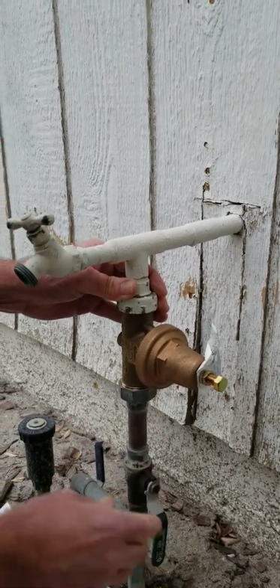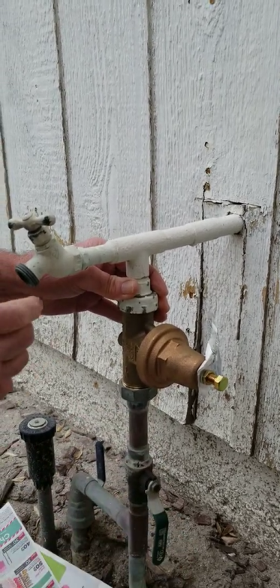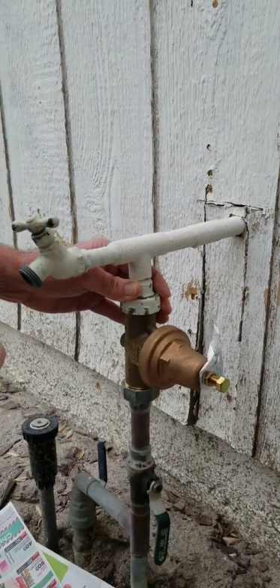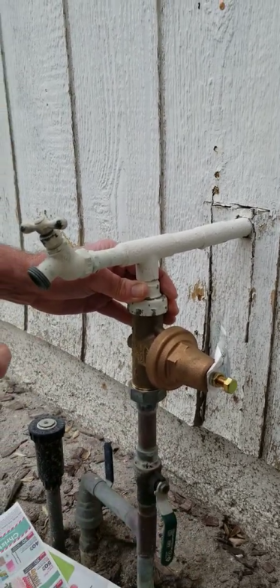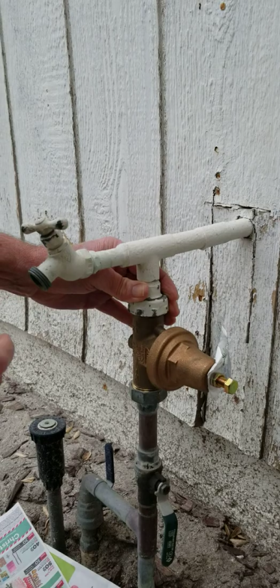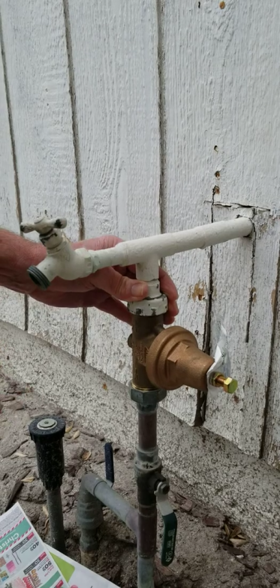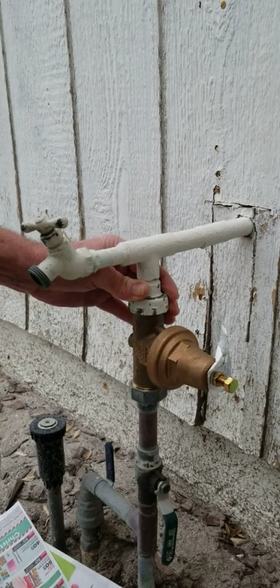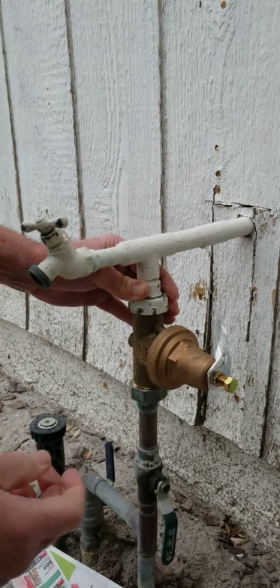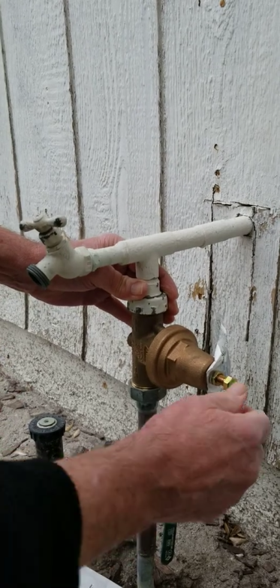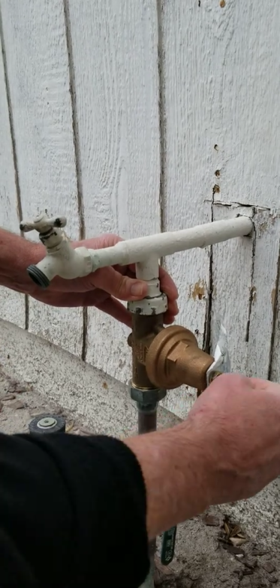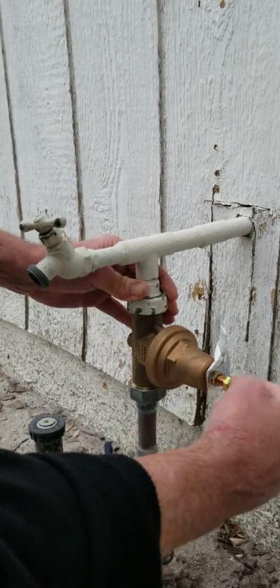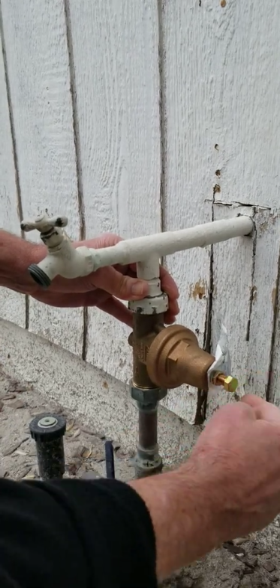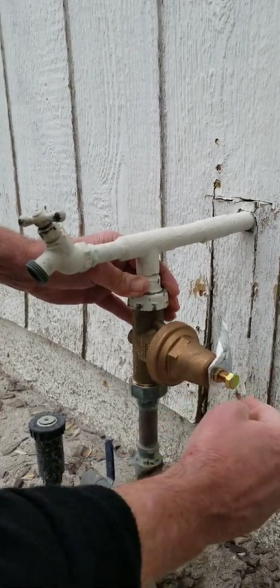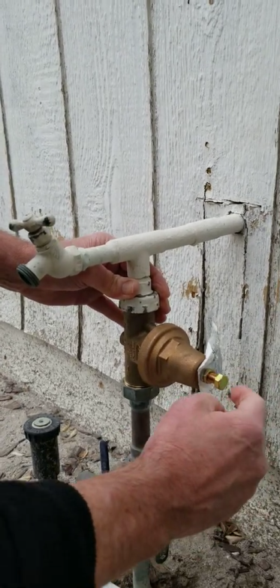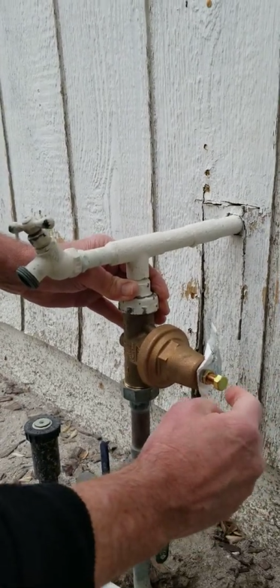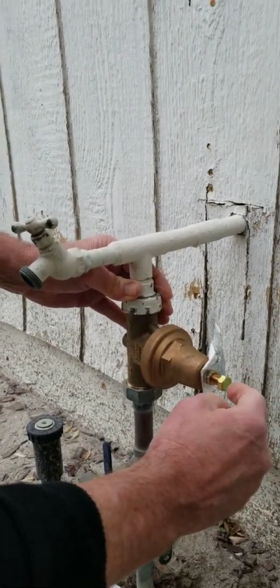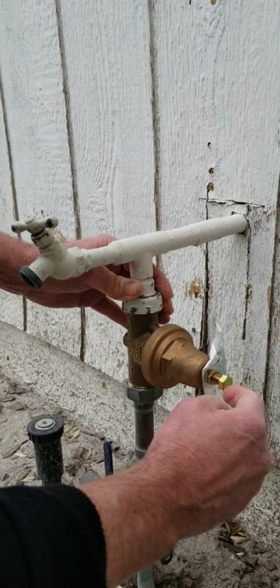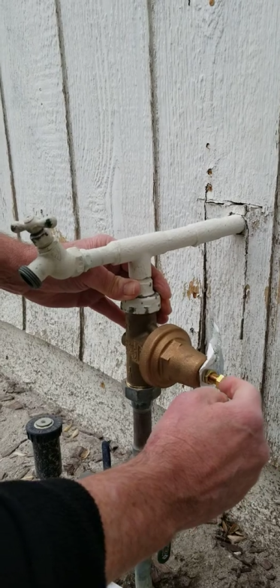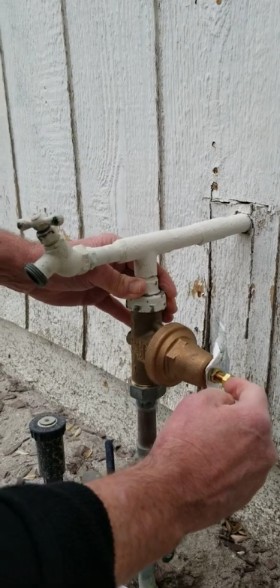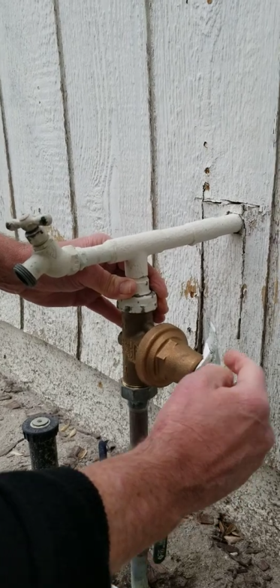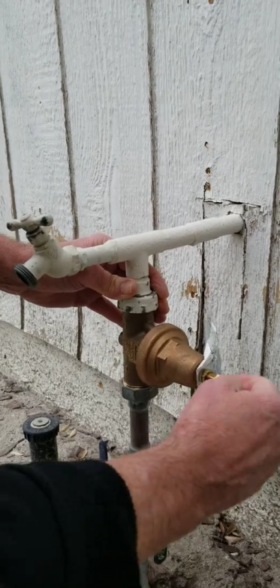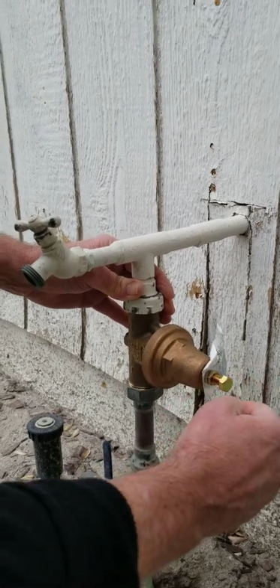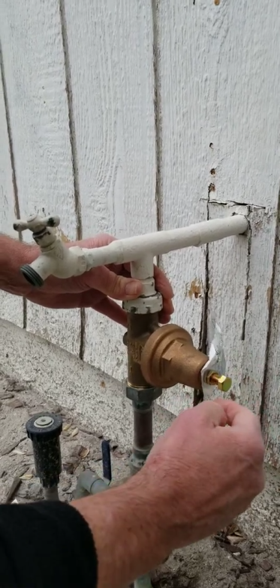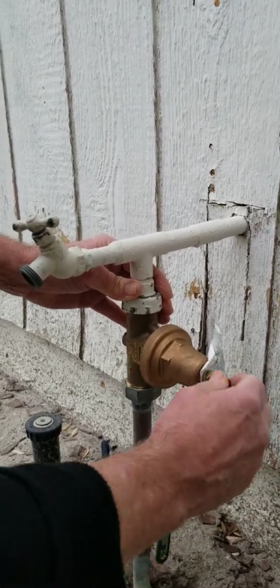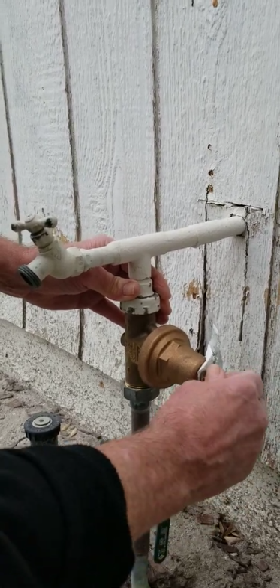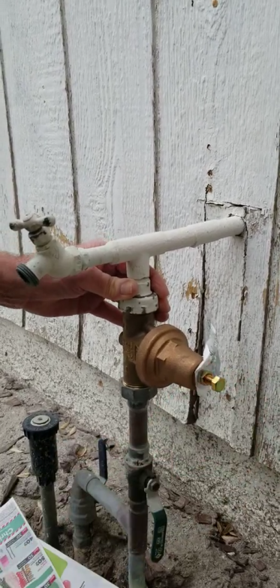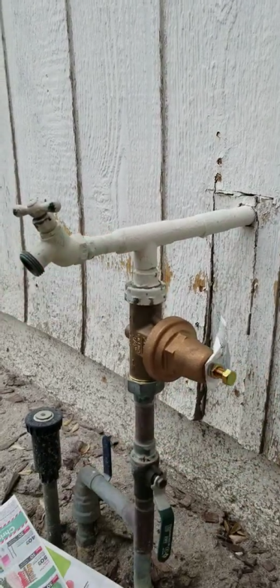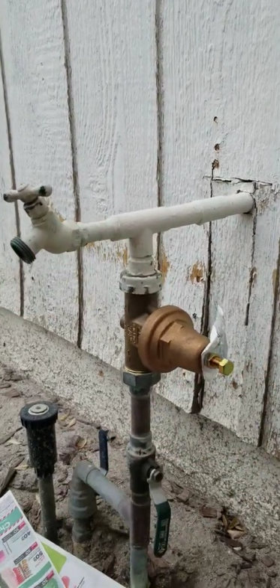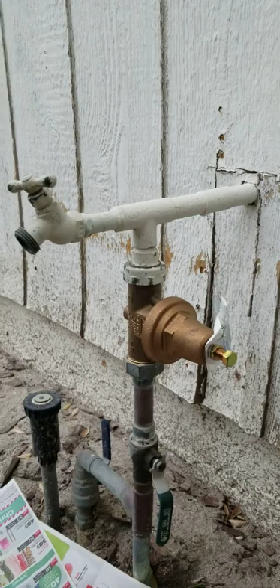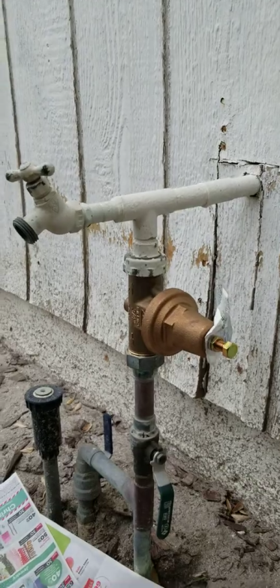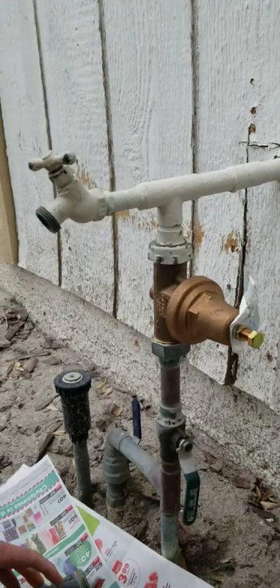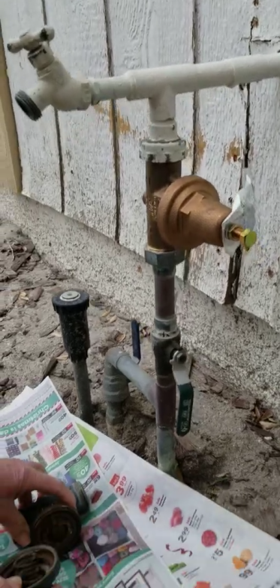Make sure there isn't any water leaking out when you turn the water back on. Then you test the pressure again. If the pressure is too great, just reduce it by loosening. And if it's too low, you can increase it by tightening the nut.